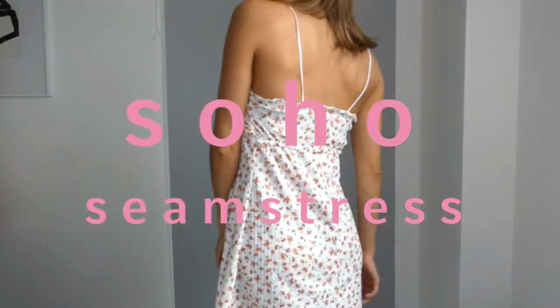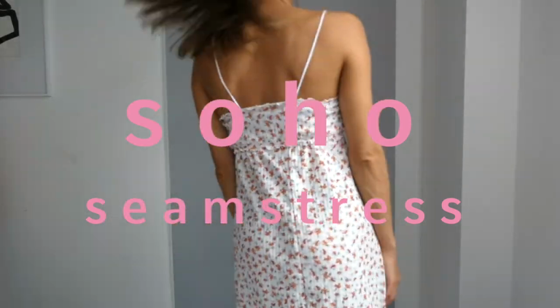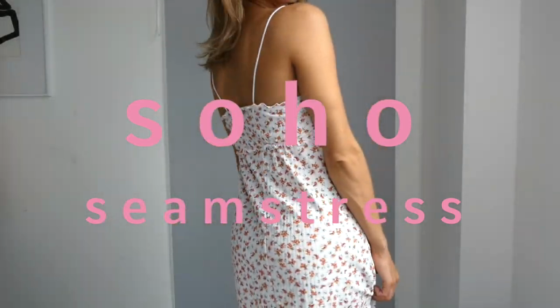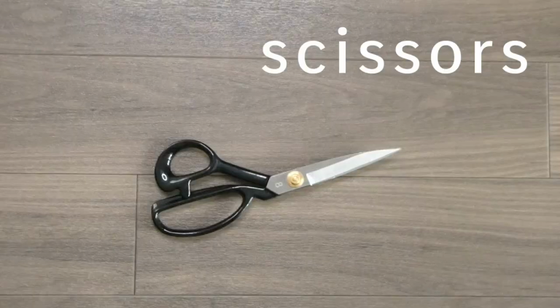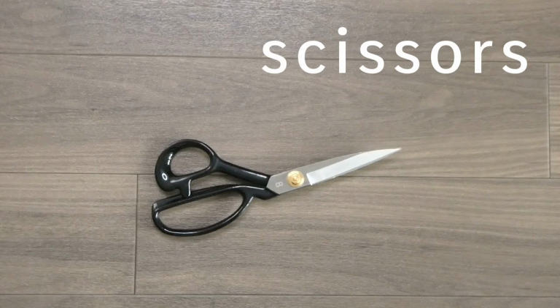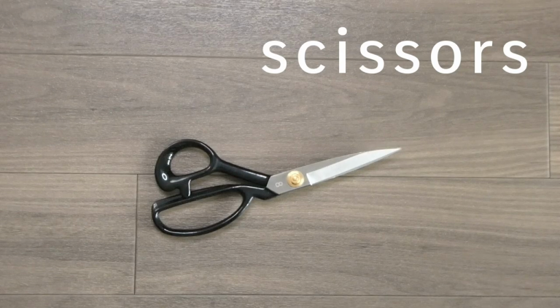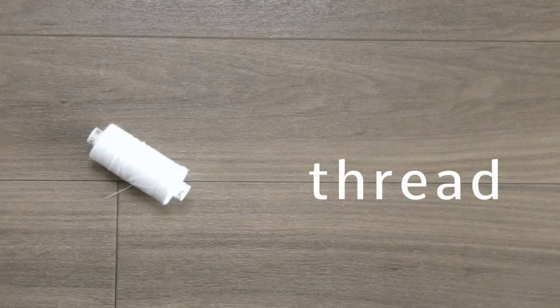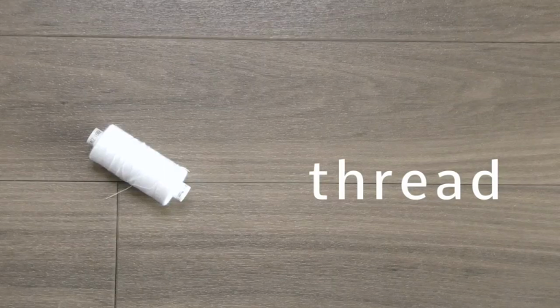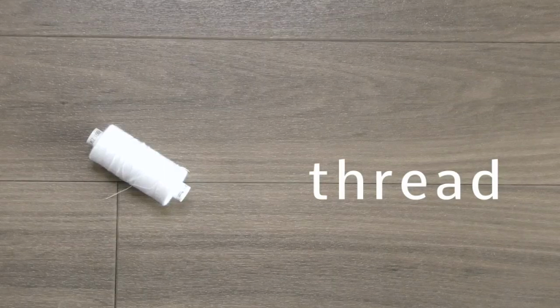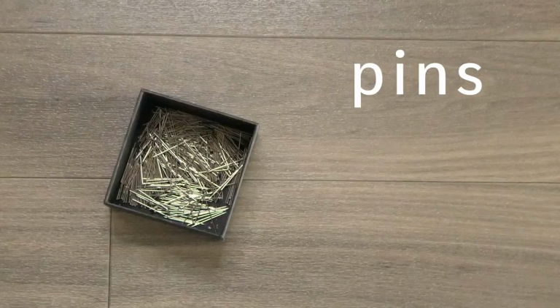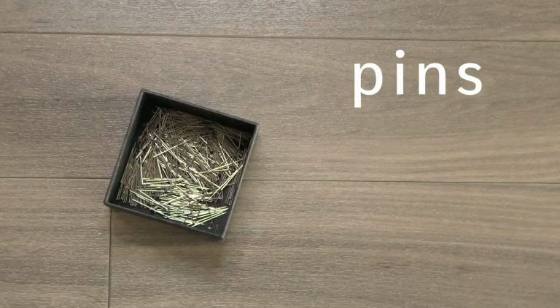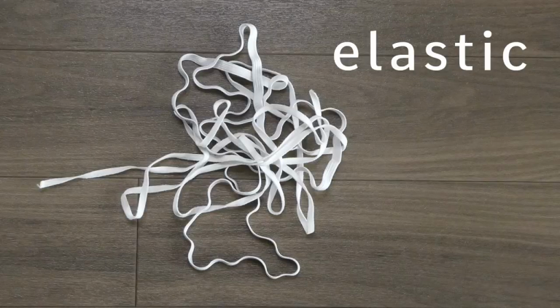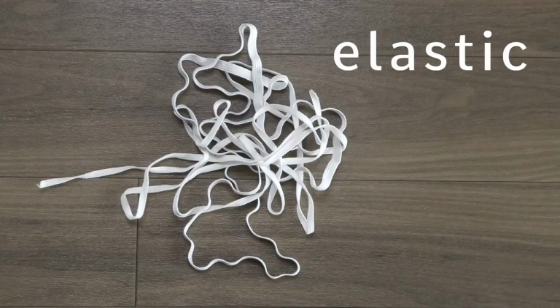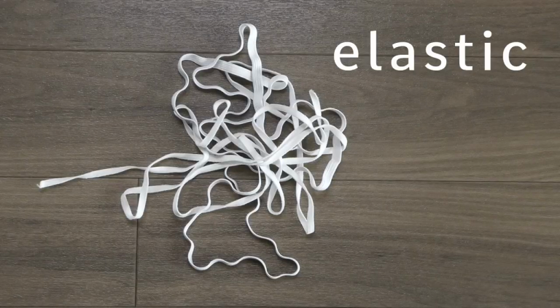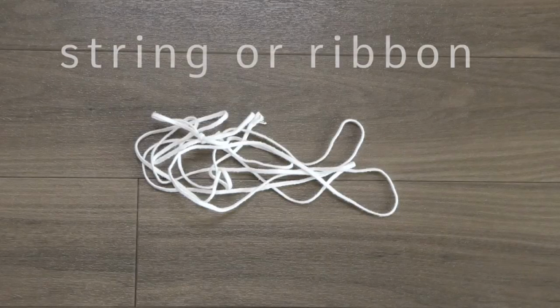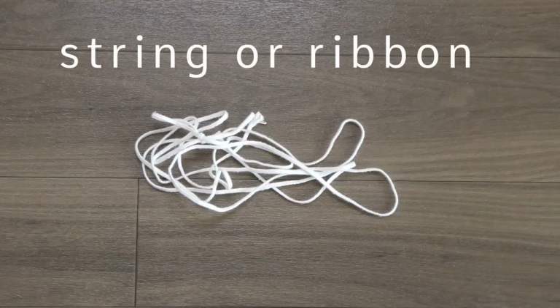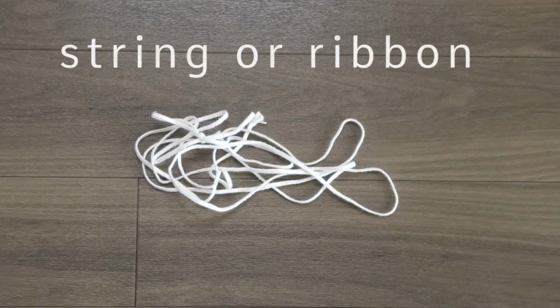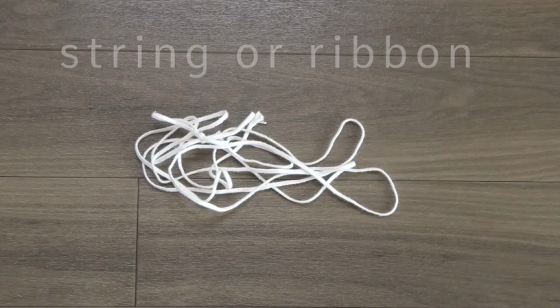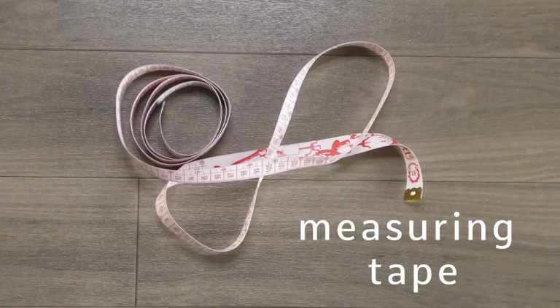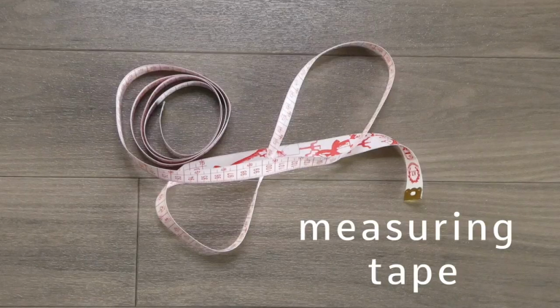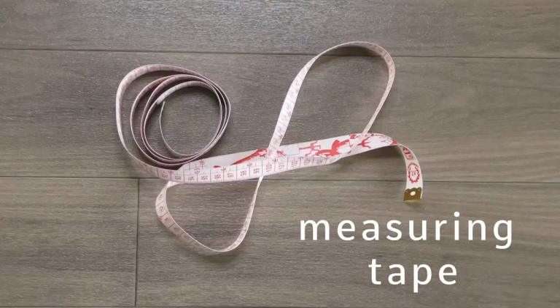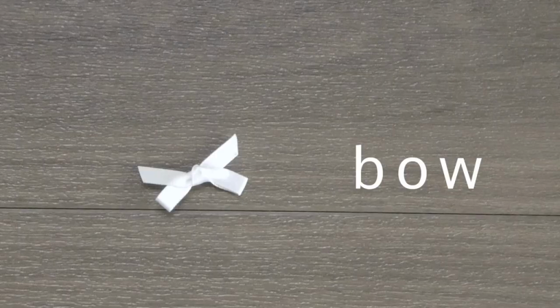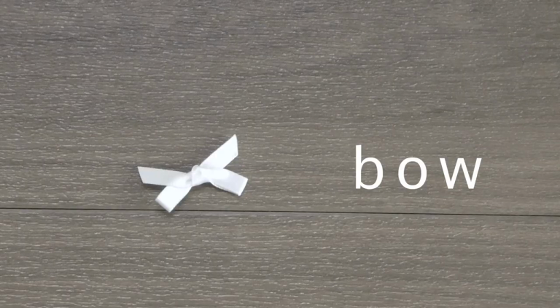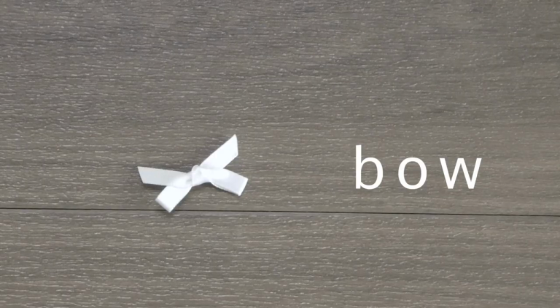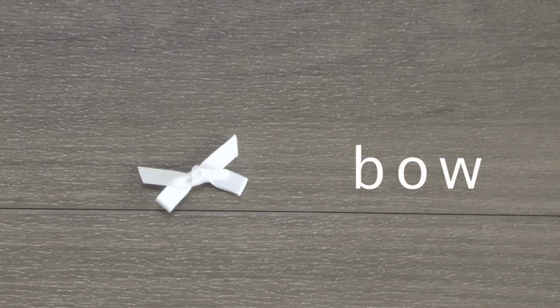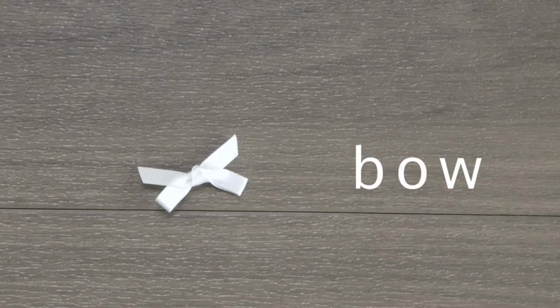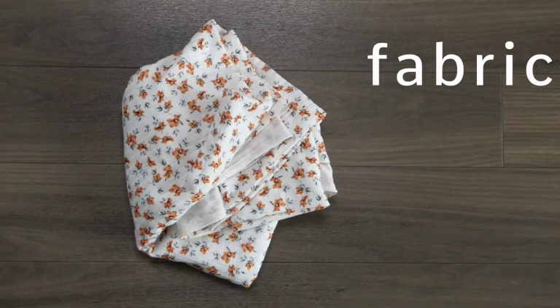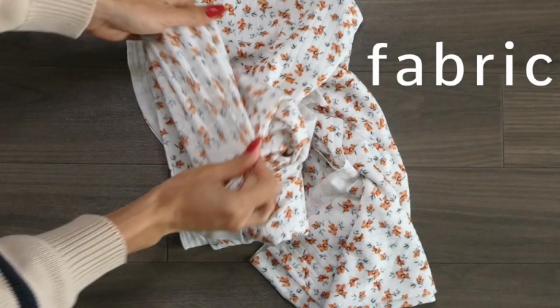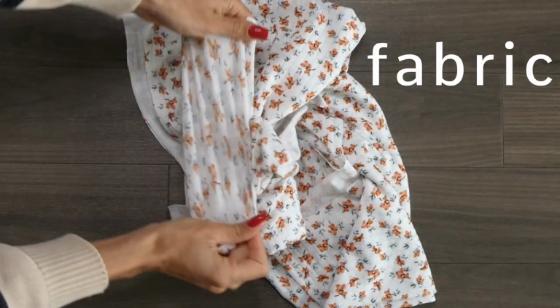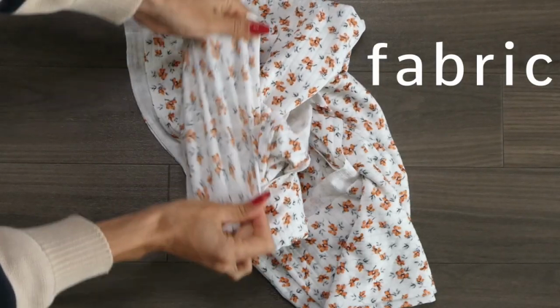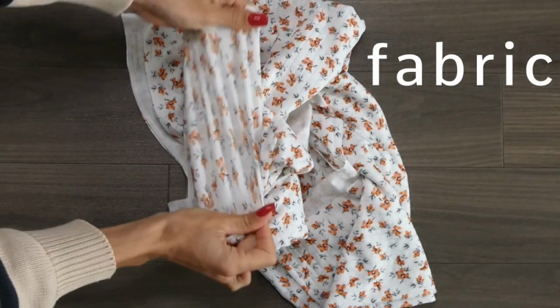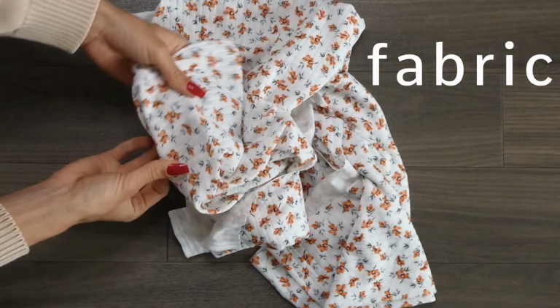We're going to need scissors, thread, pins, elastic, string or ribbon for the straps, measuring tape, any embellishments you like, and a stretchy jersey fabric.